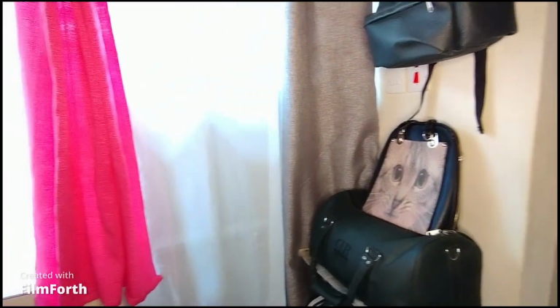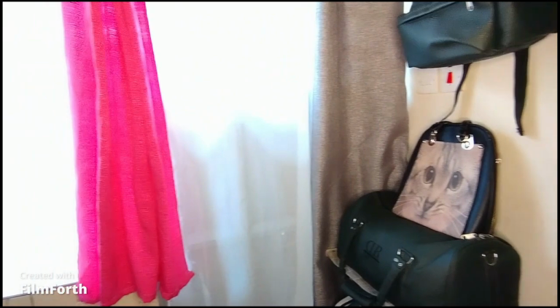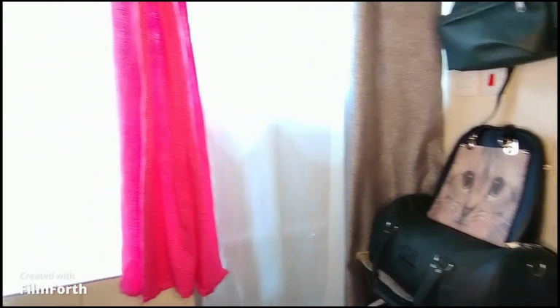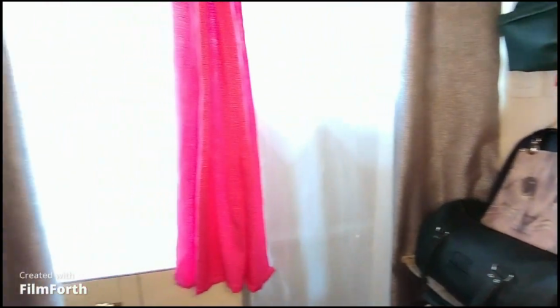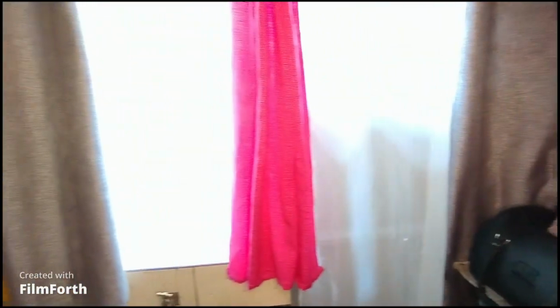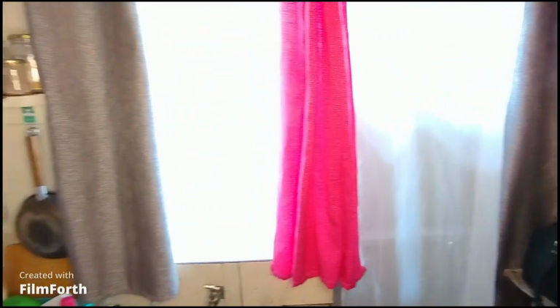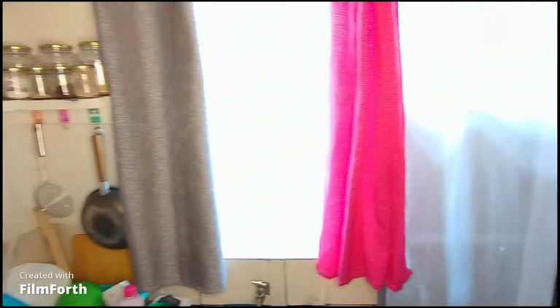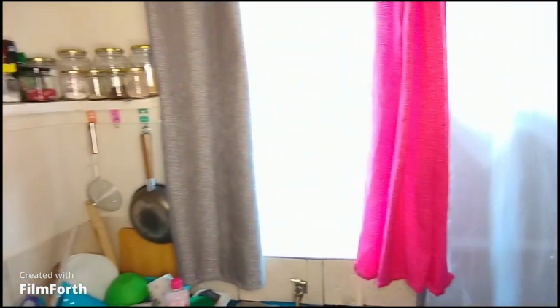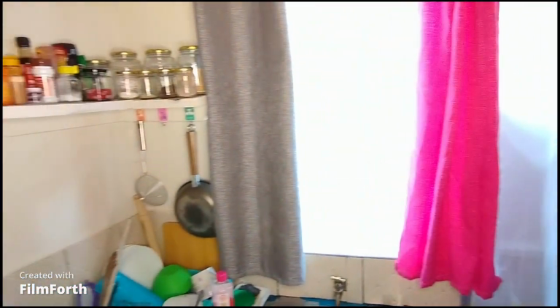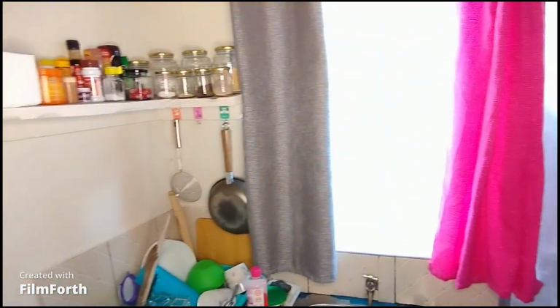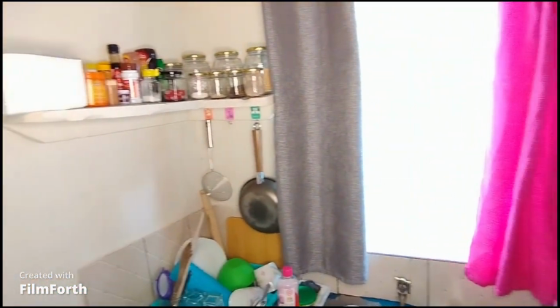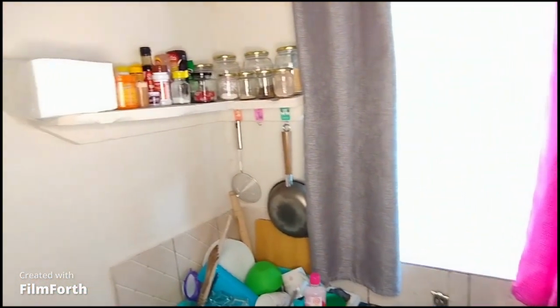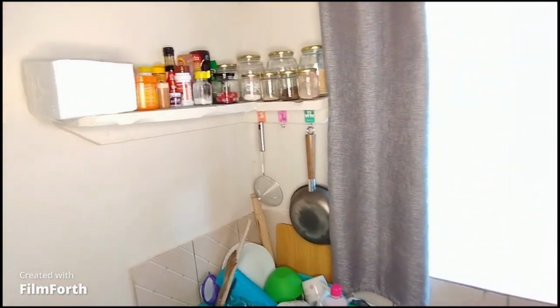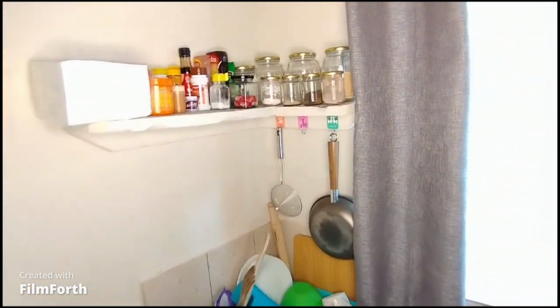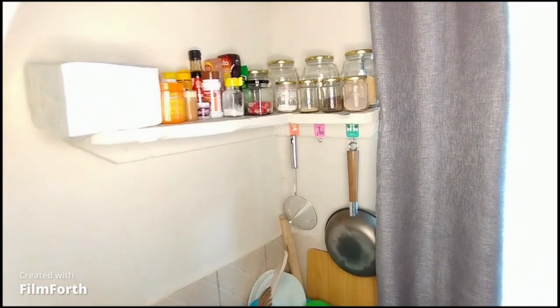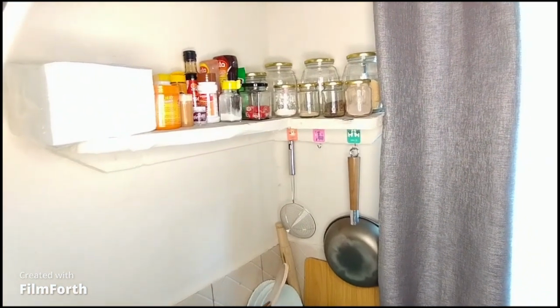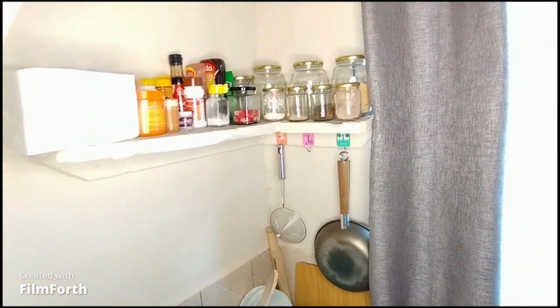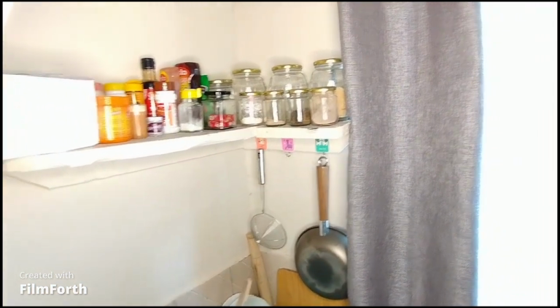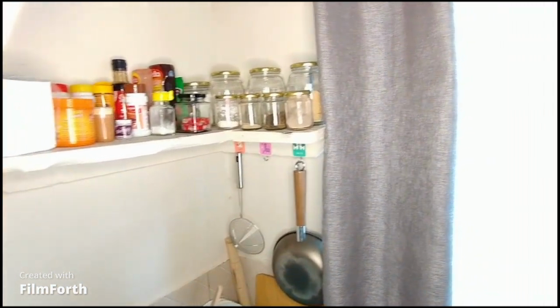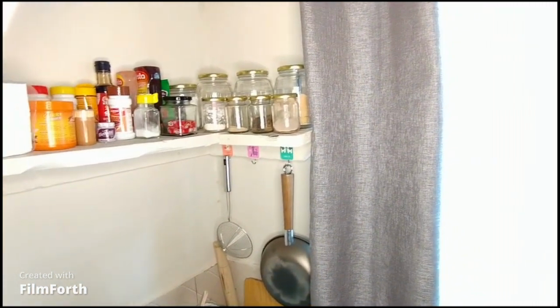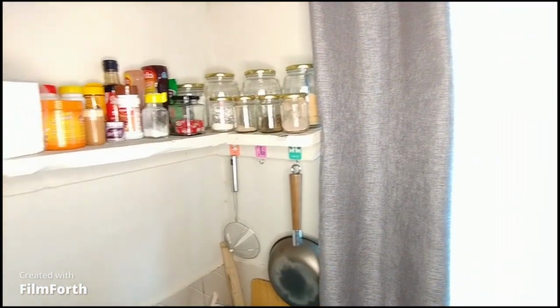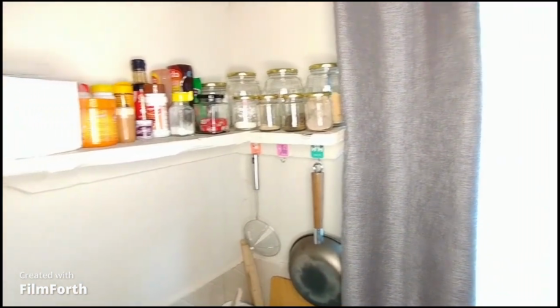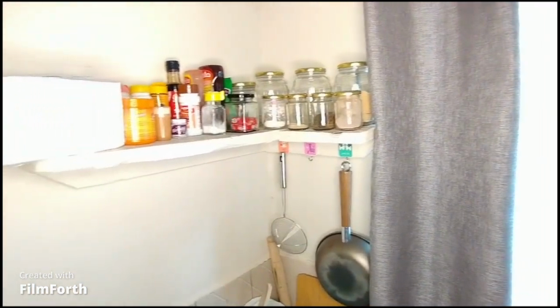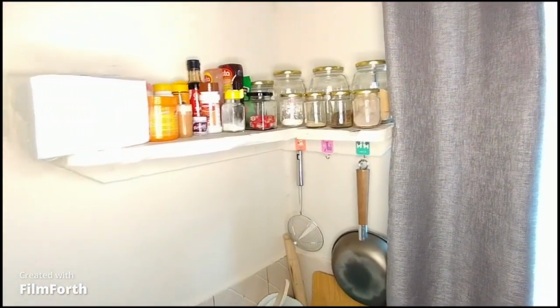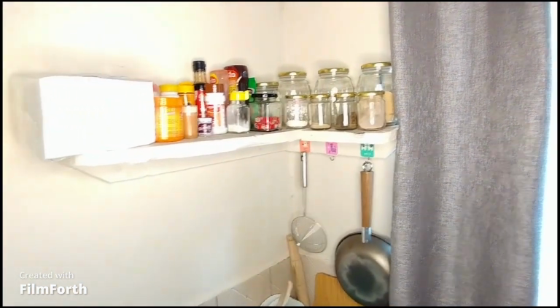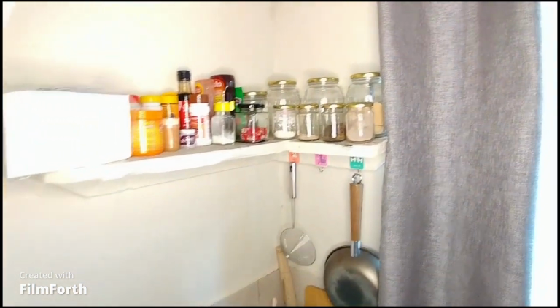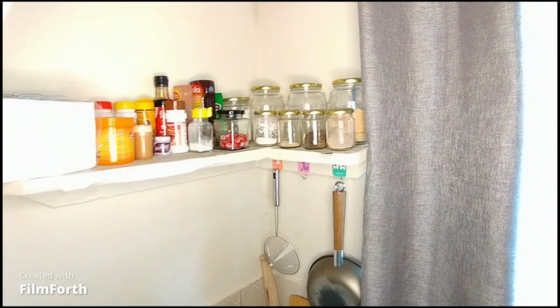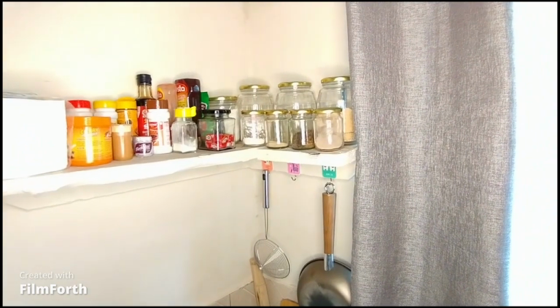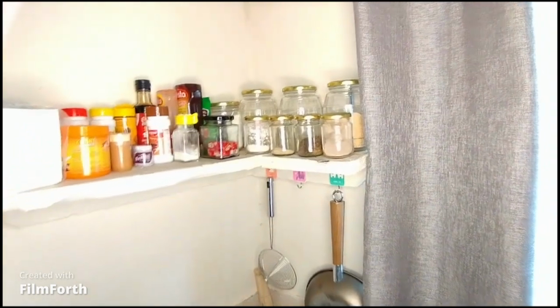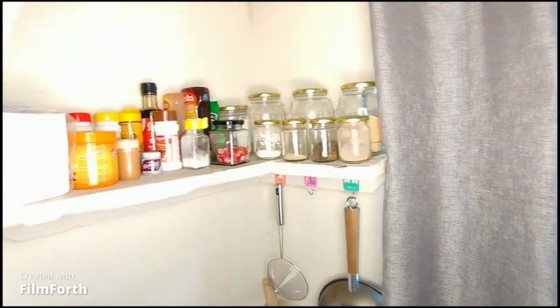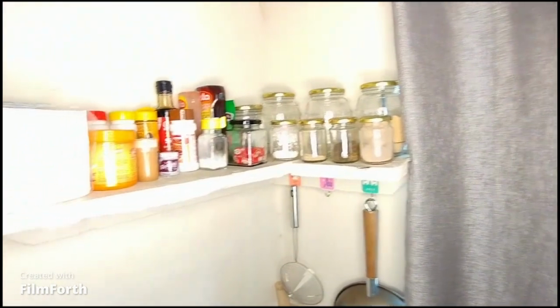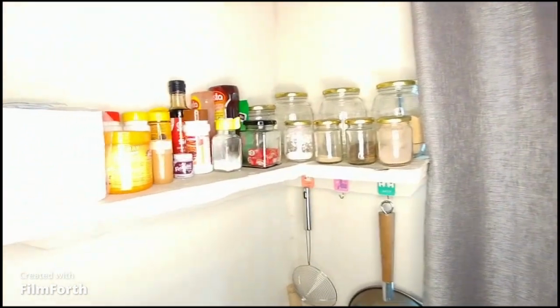On the left side is my kitchen. We have the floating shelves where I keep my spice jars and all my spices, and I think it looks so cute.